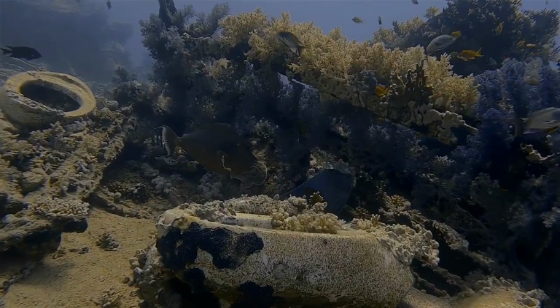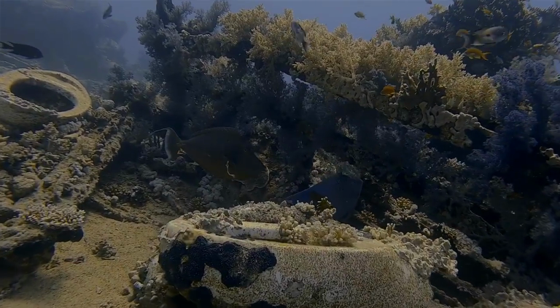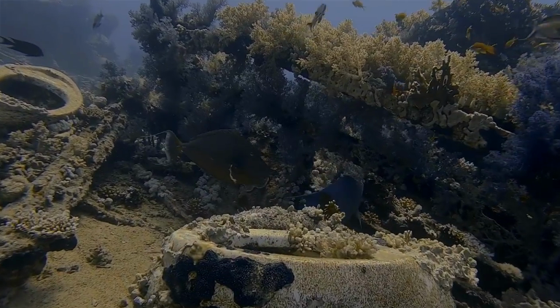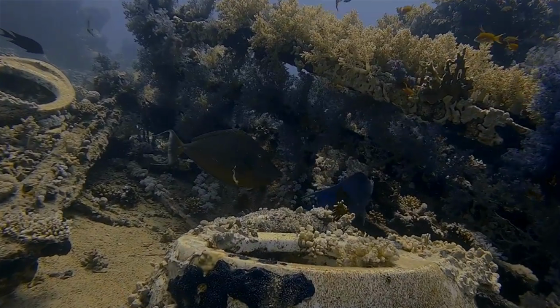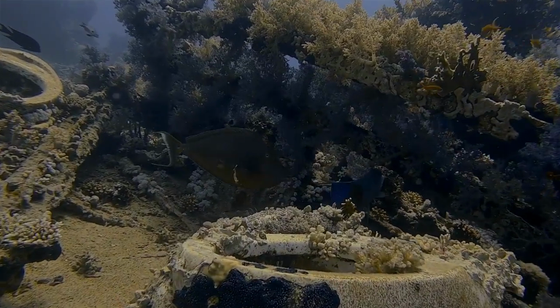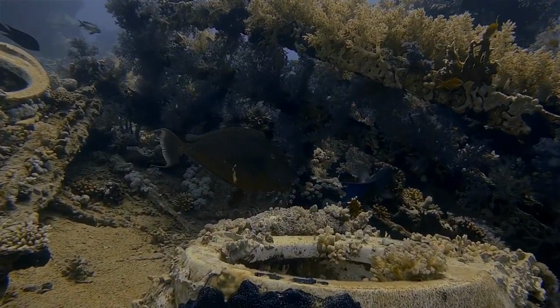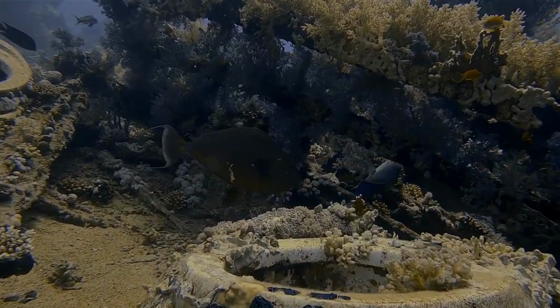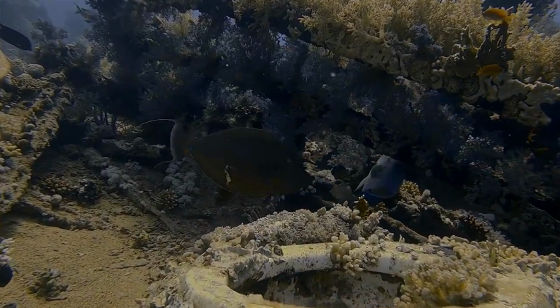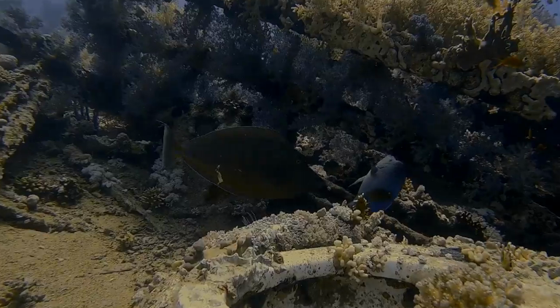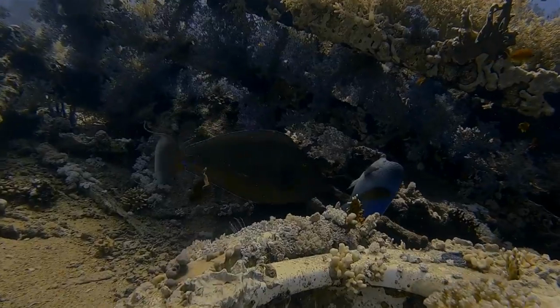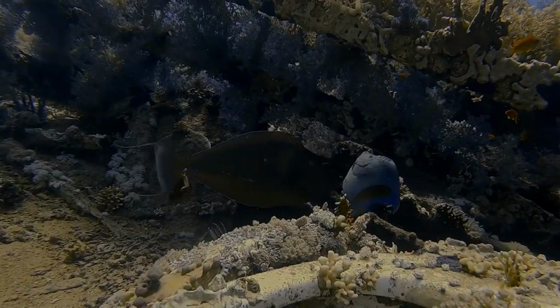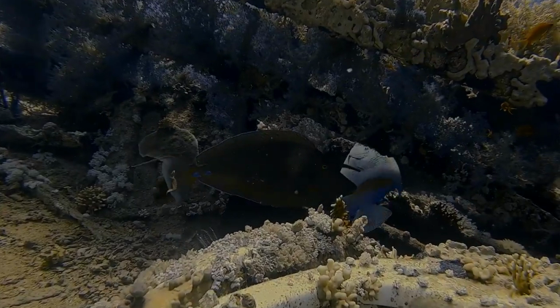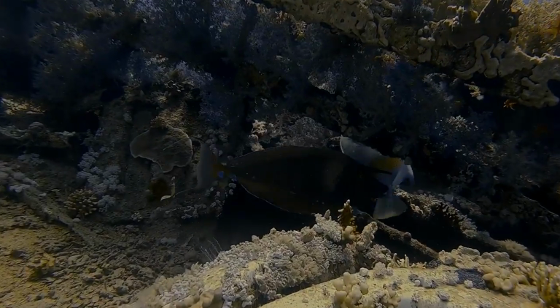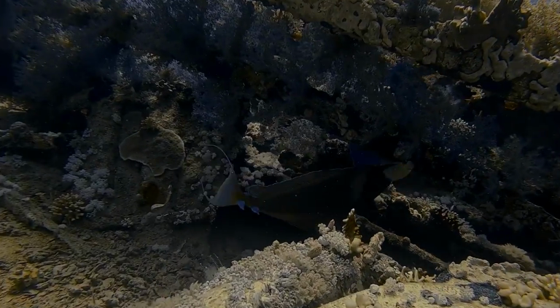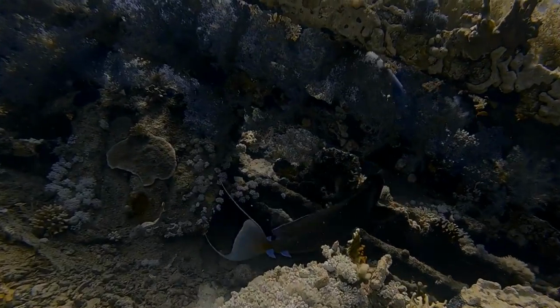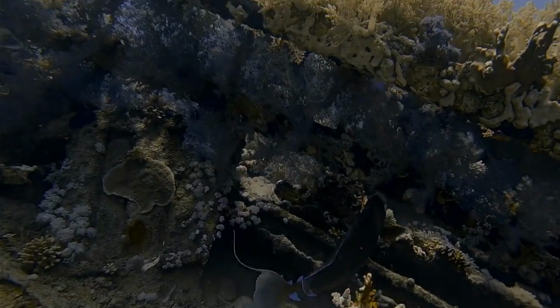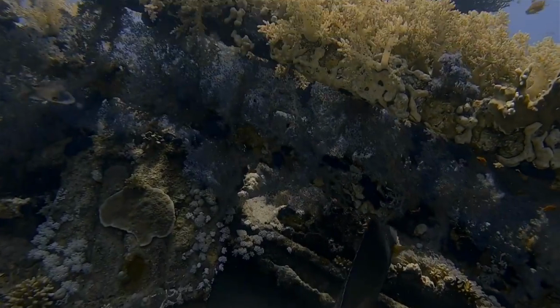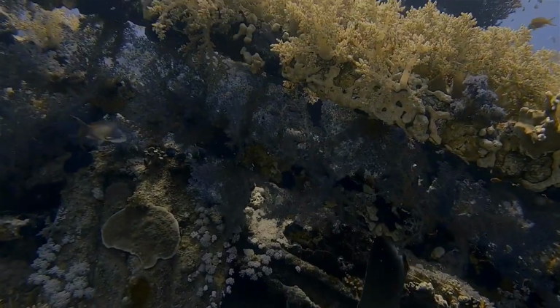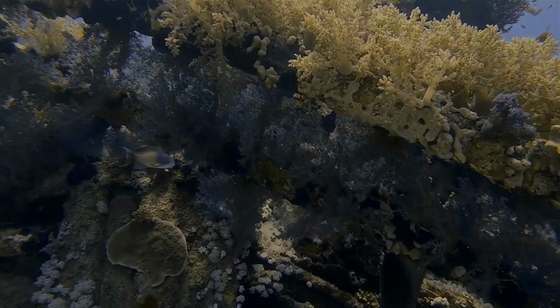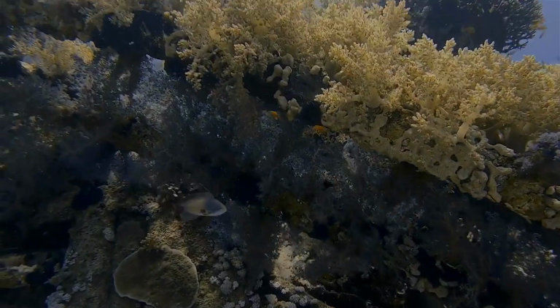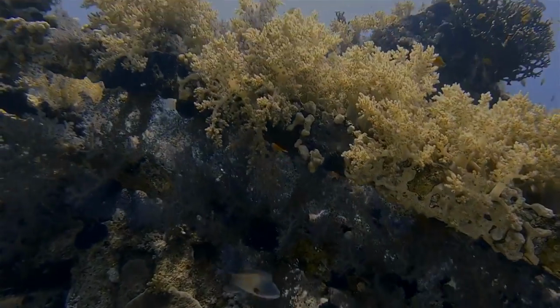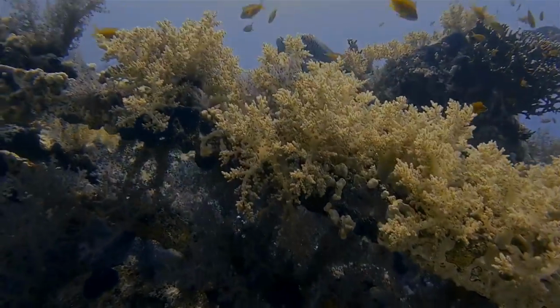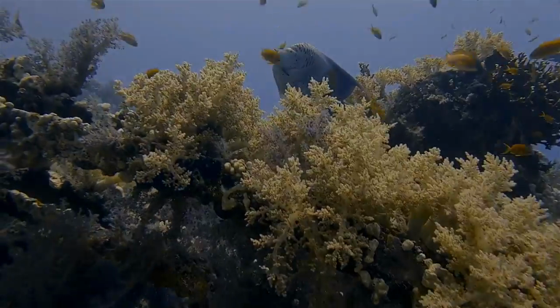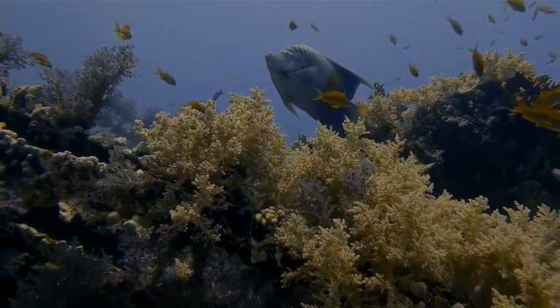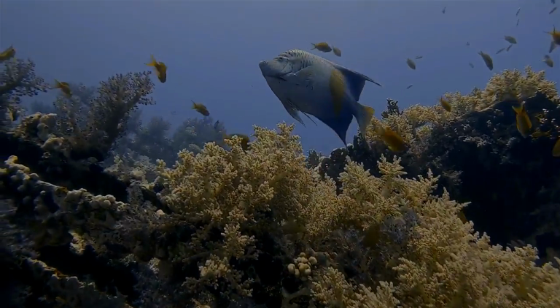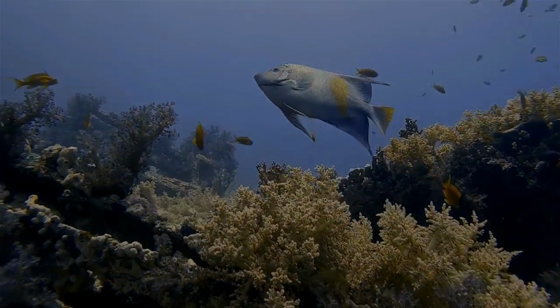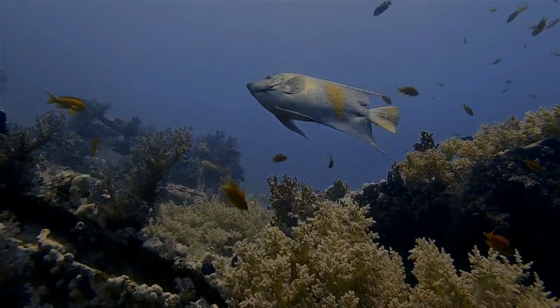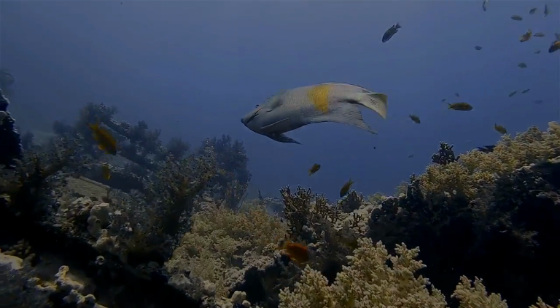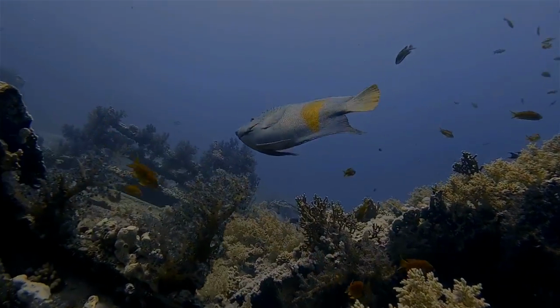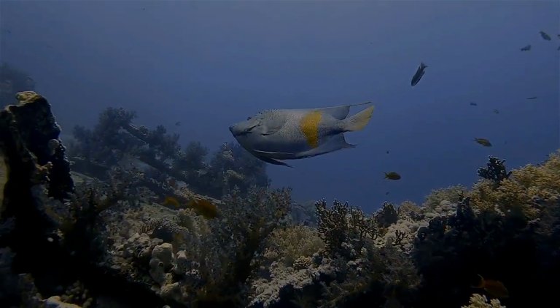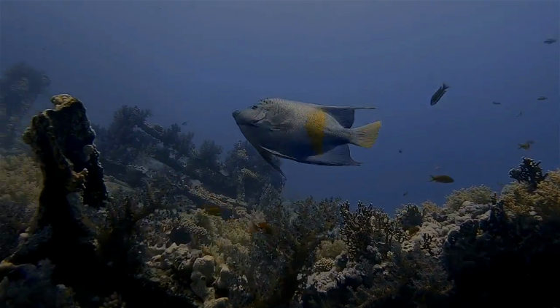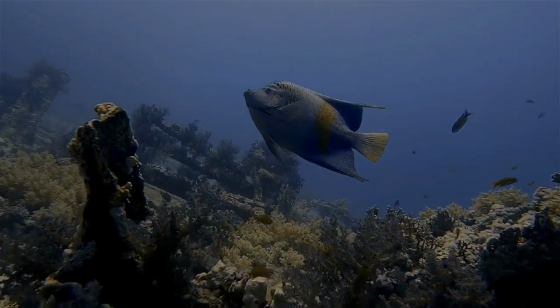She lay on her side until 1987, when she slid into the abyss during a heavy storm, leaving her cargo behind for divers to explore today.